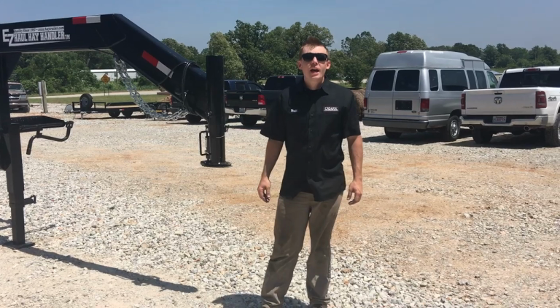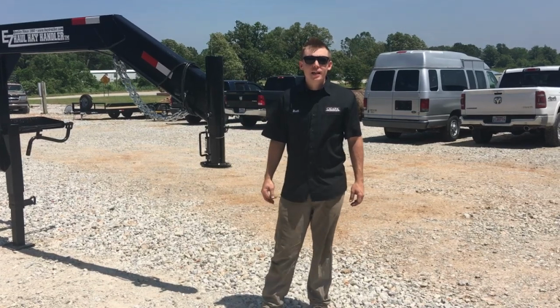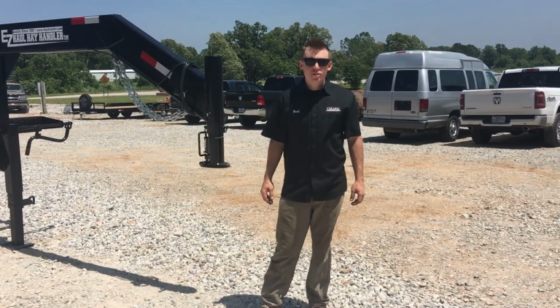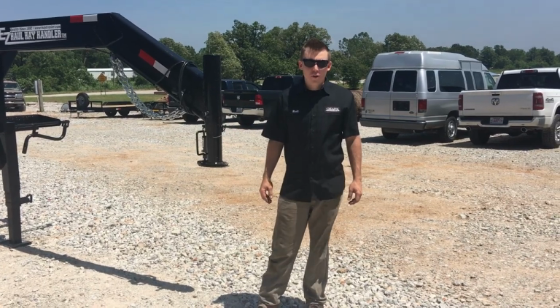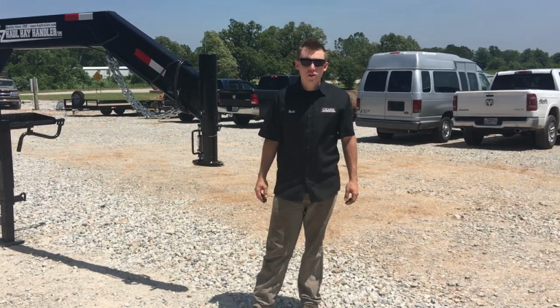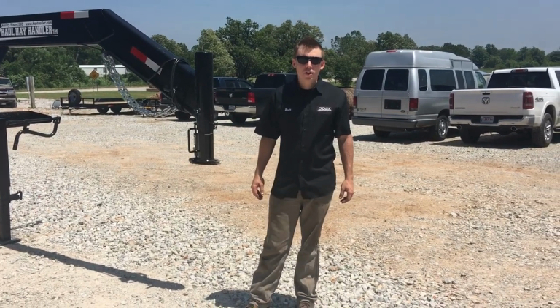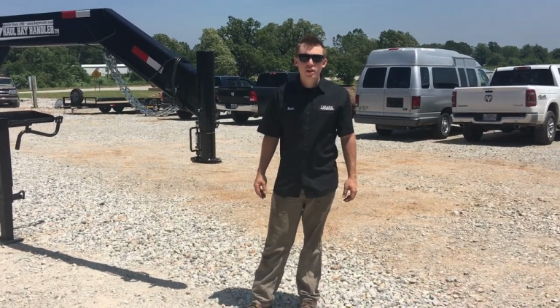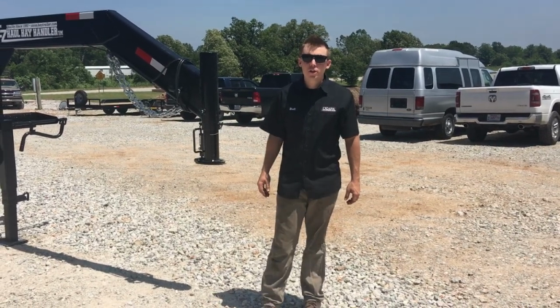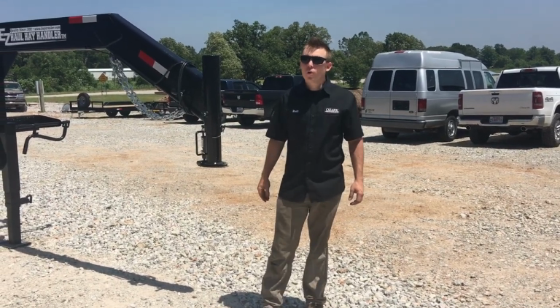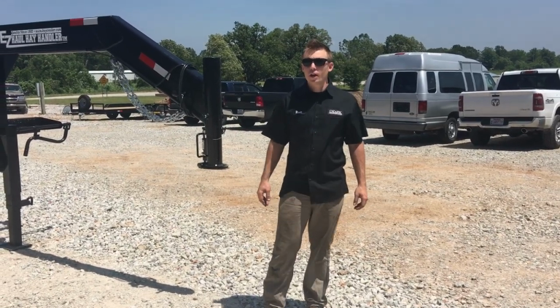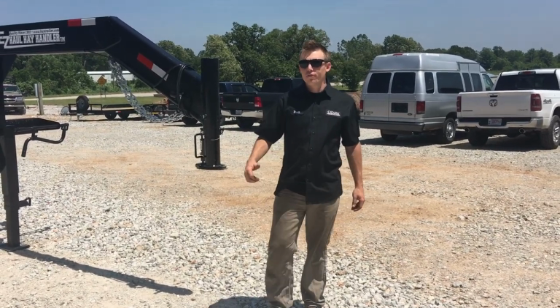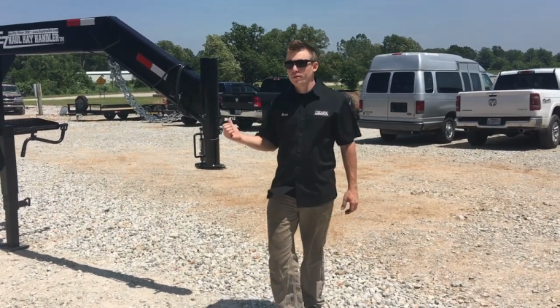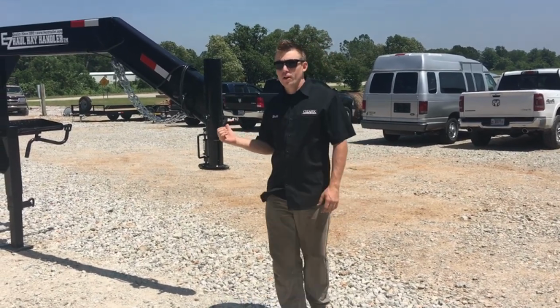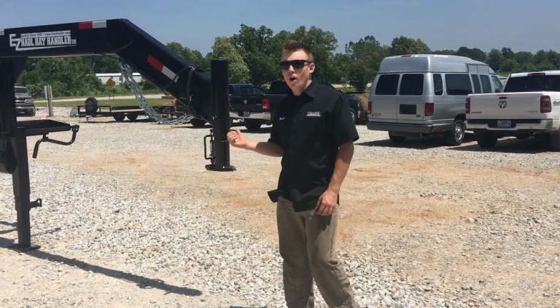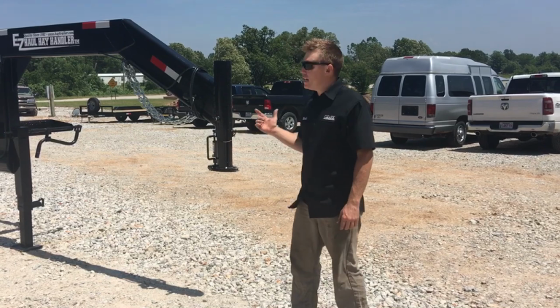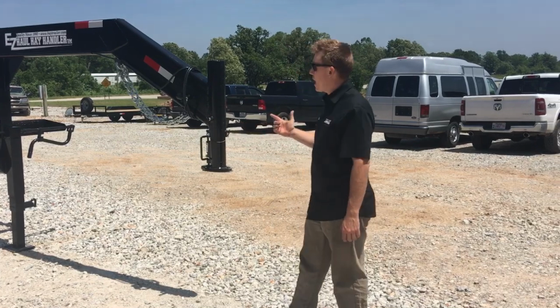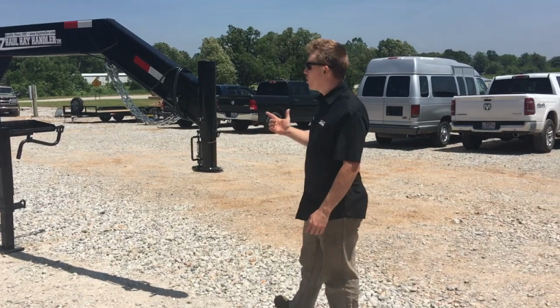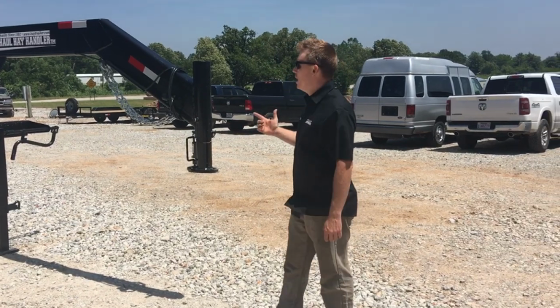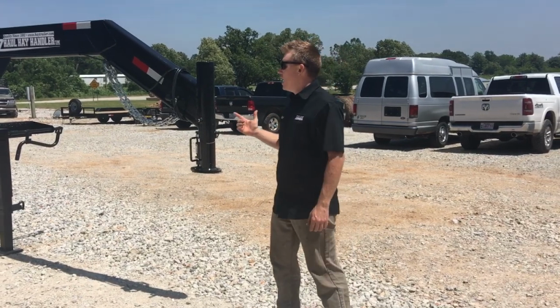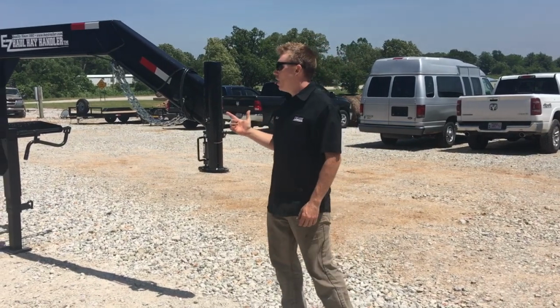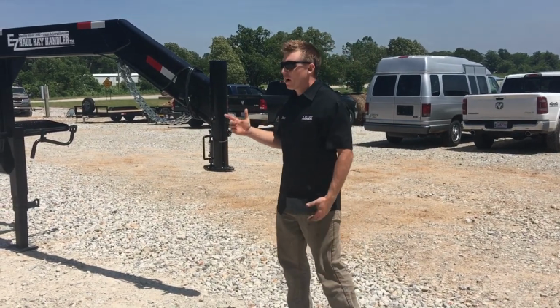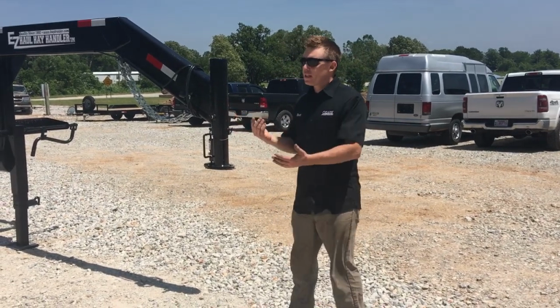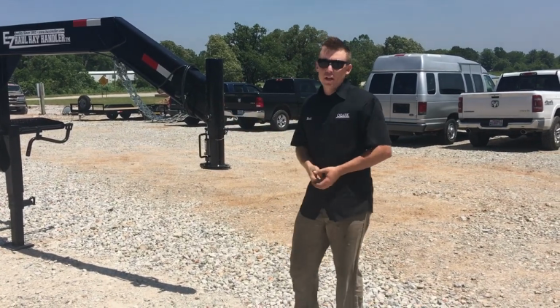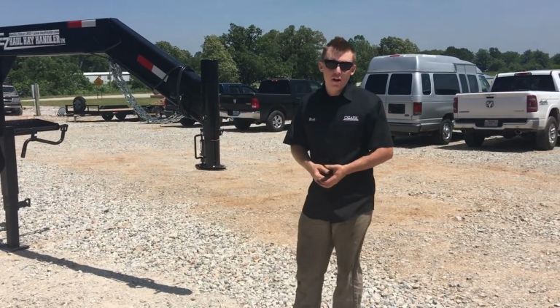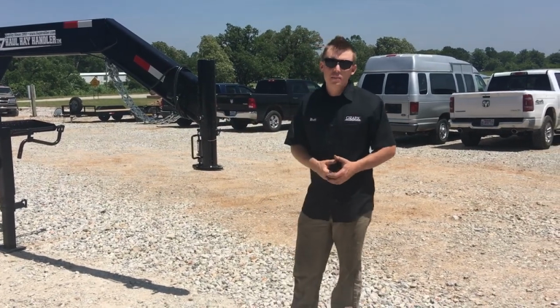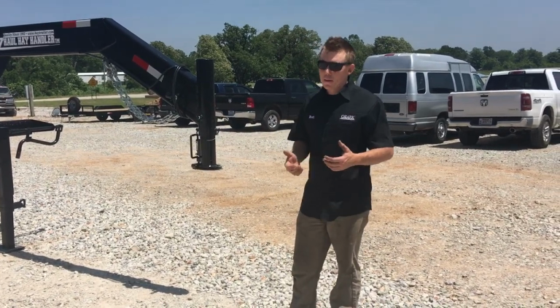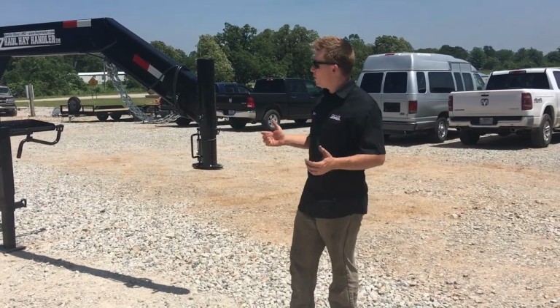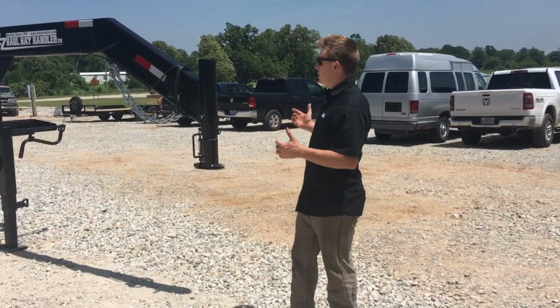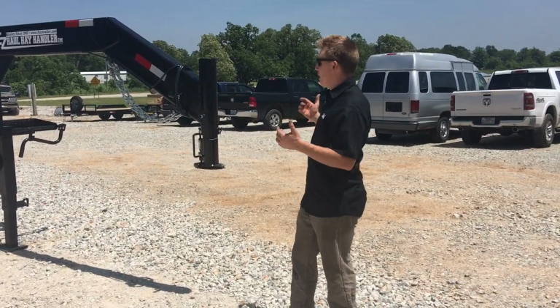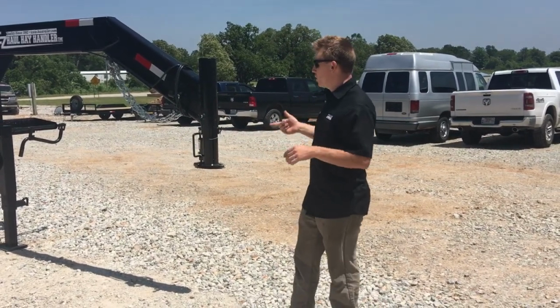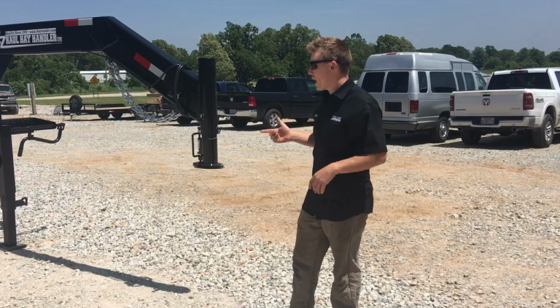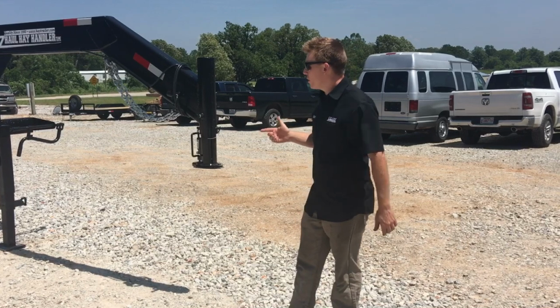Hey guys, this is Rhett with the Ozark Trailer Sales. We're going to do a quick informative video on the Easy Hay Hauler. We carry these every year — it's a big time of year to move some hay with them.